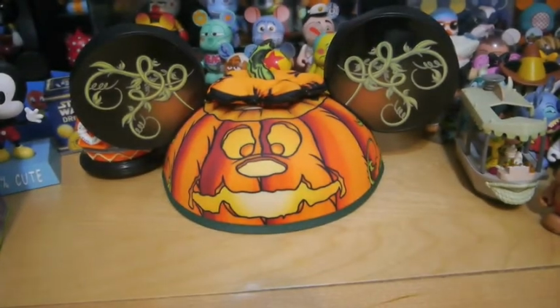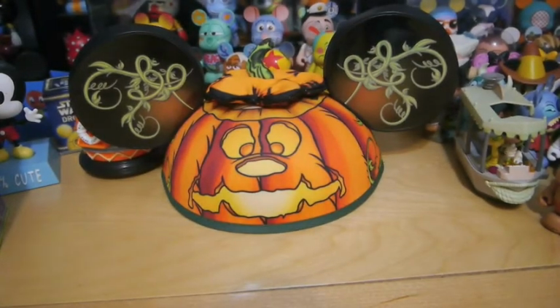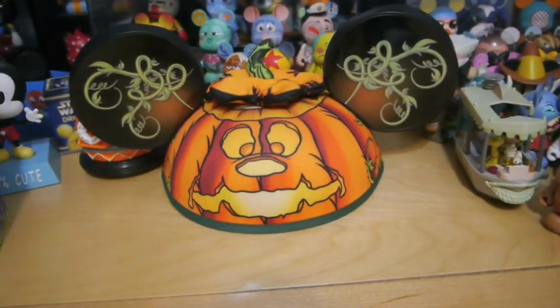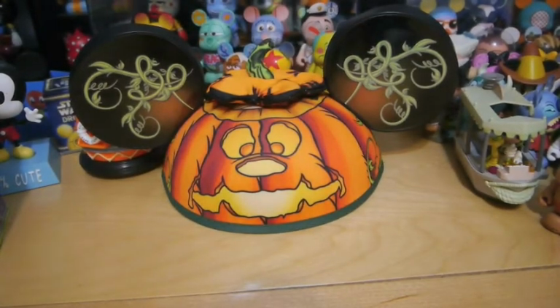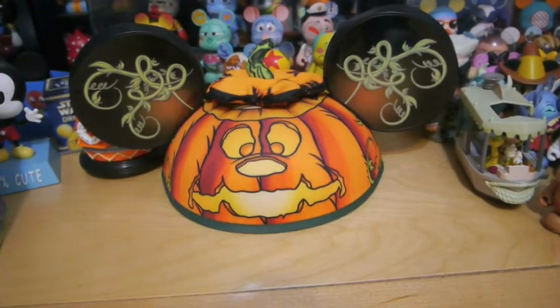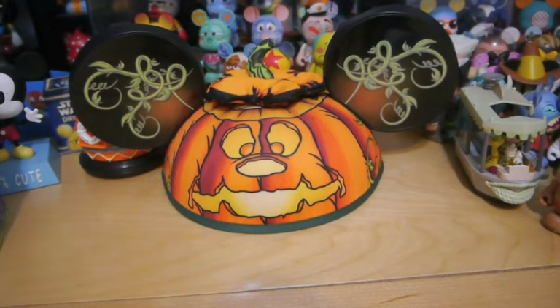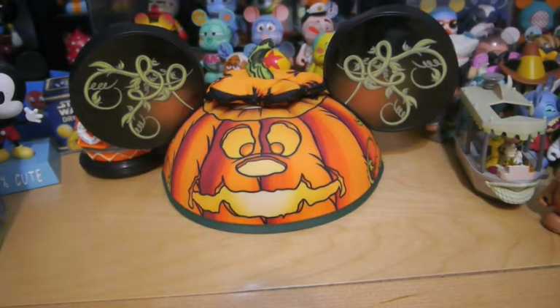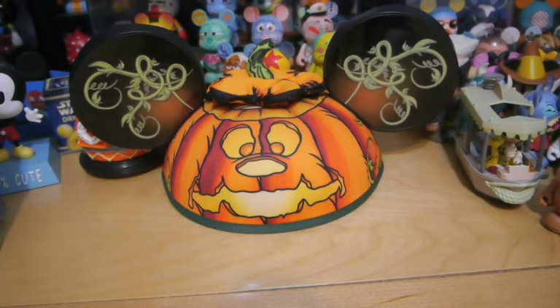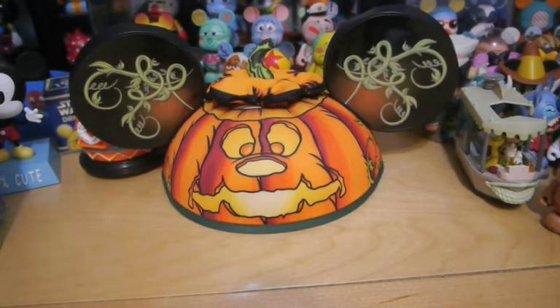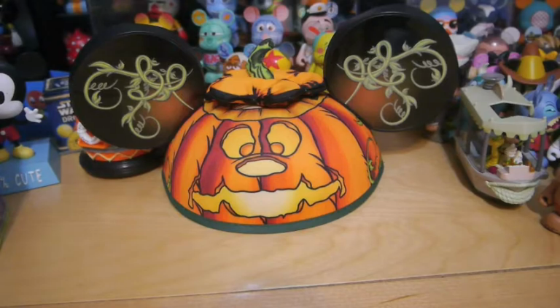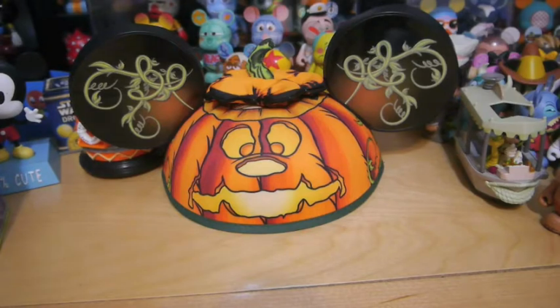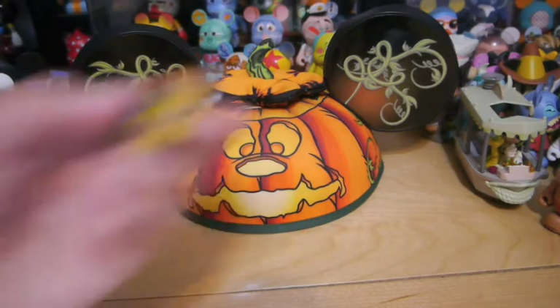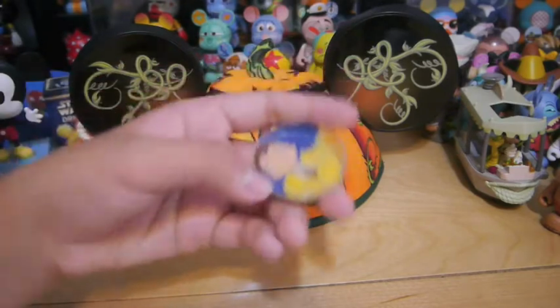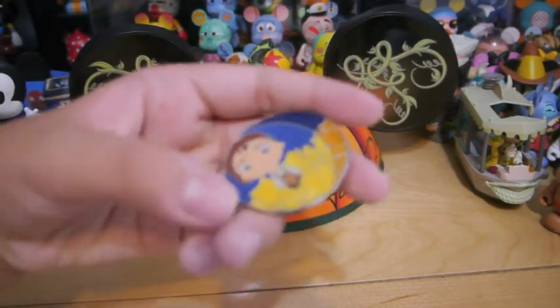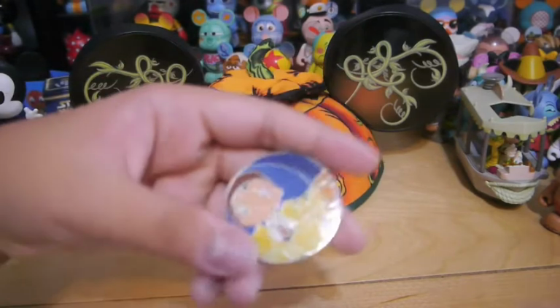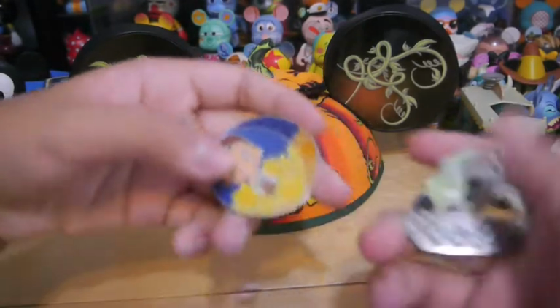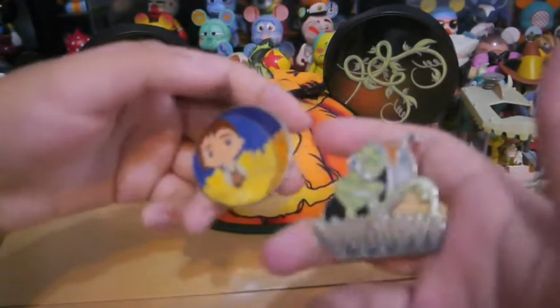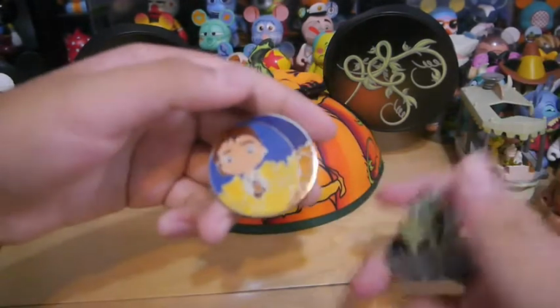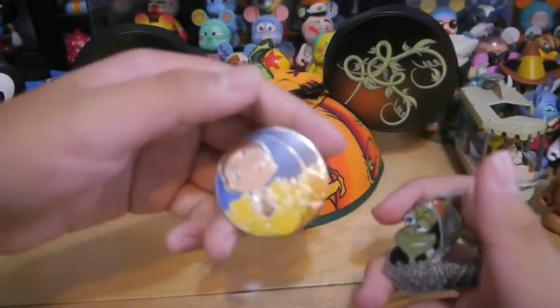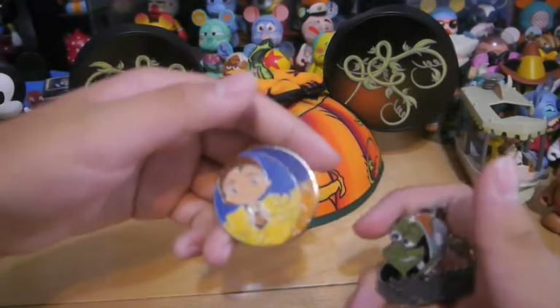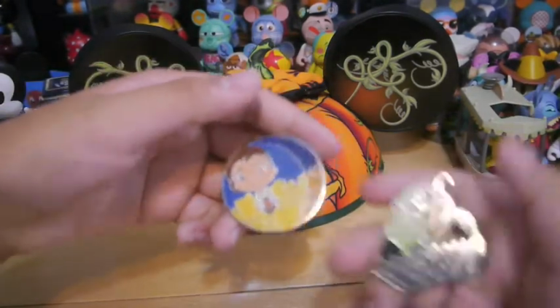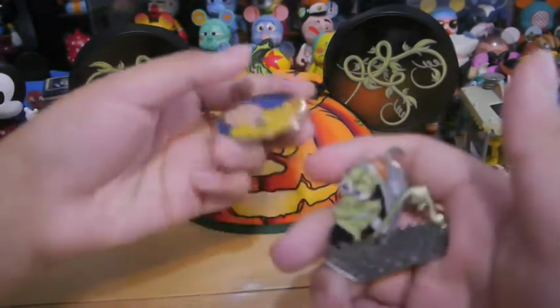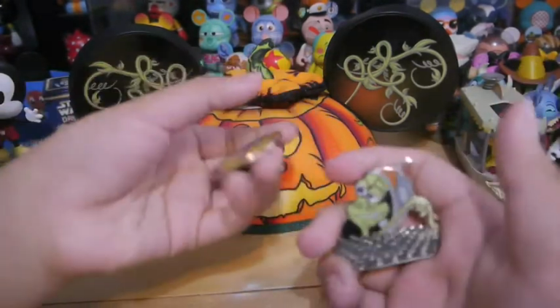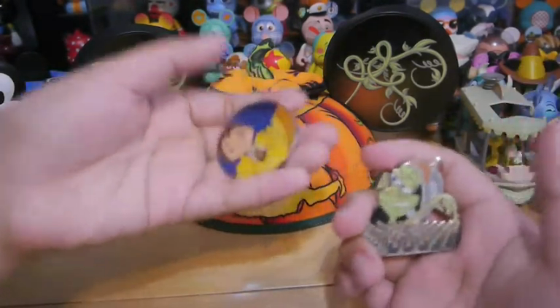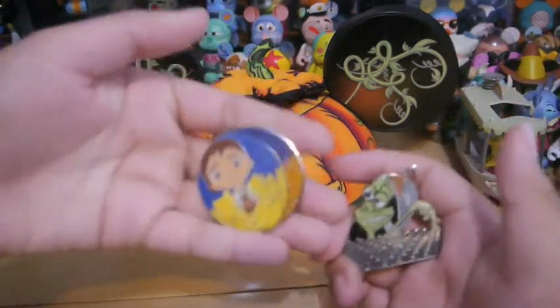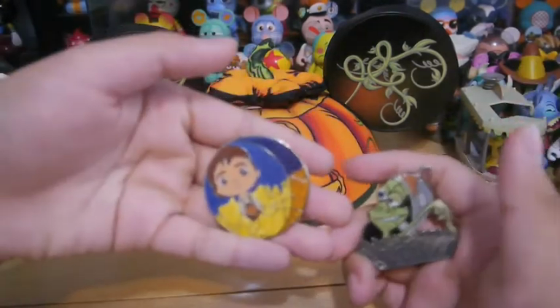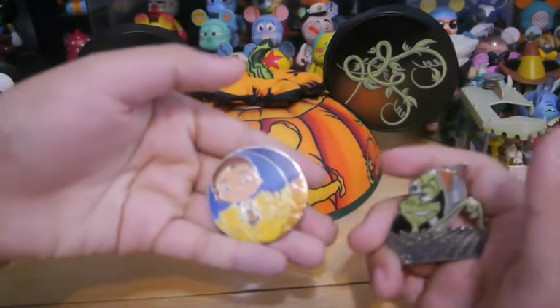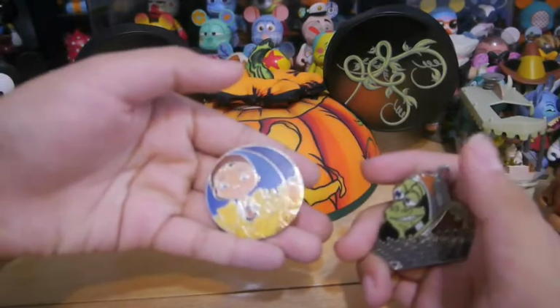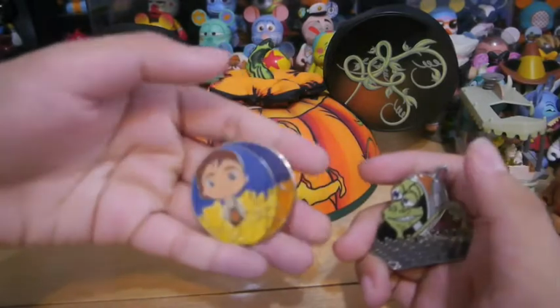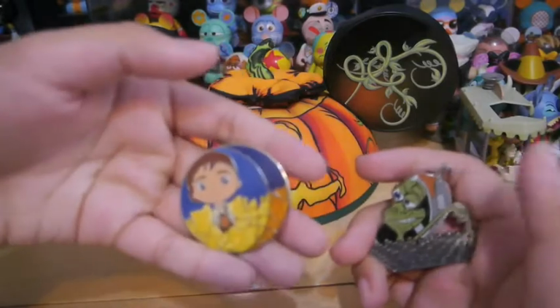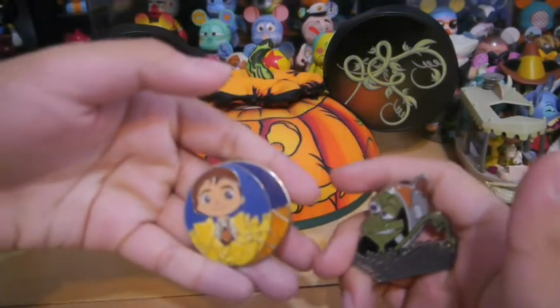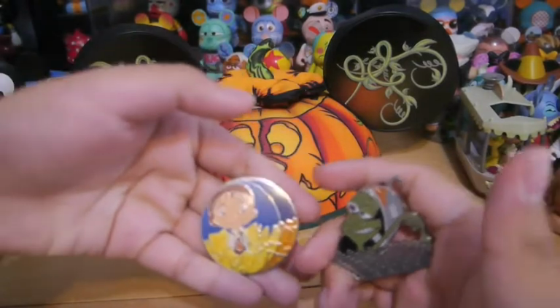Next up, as you have probably already seen, these are the Pixar short pins. We have Valuna and Lifted. Not limited edition, but pretty cool.